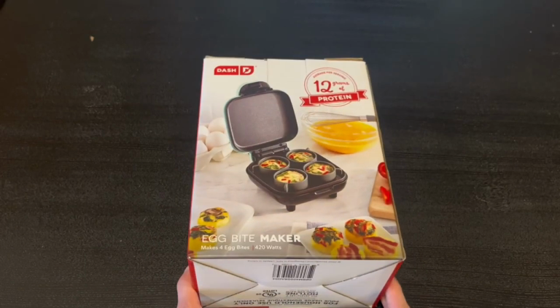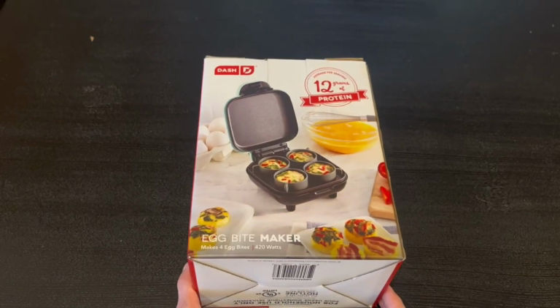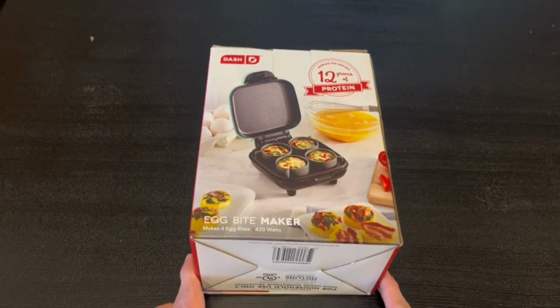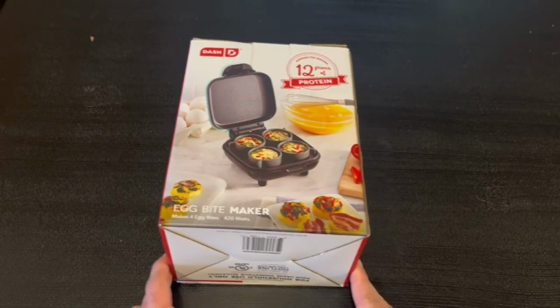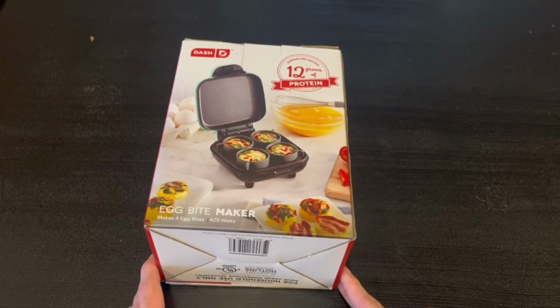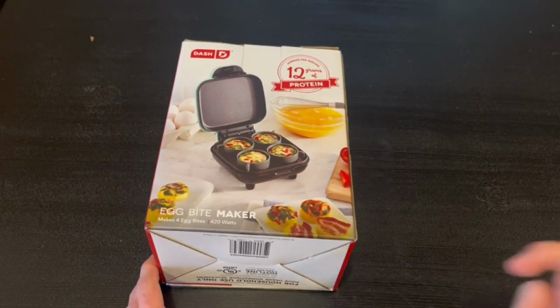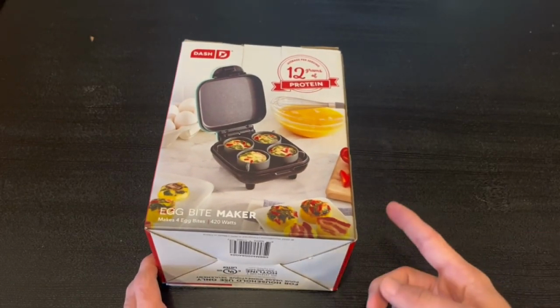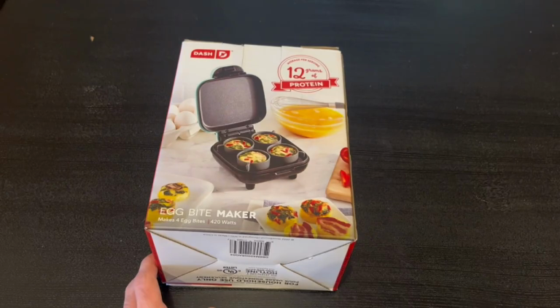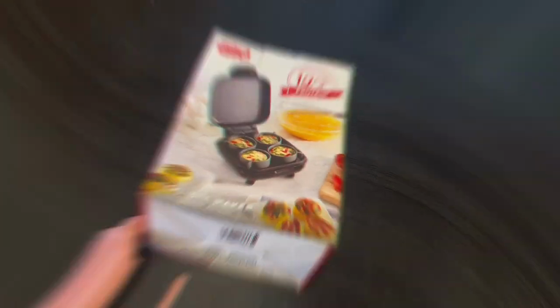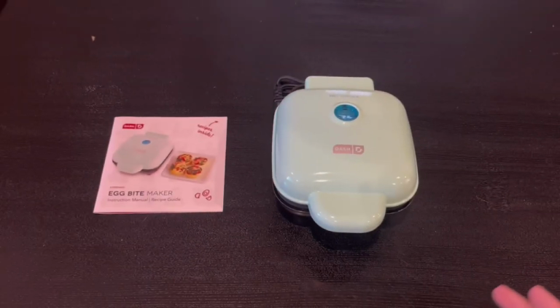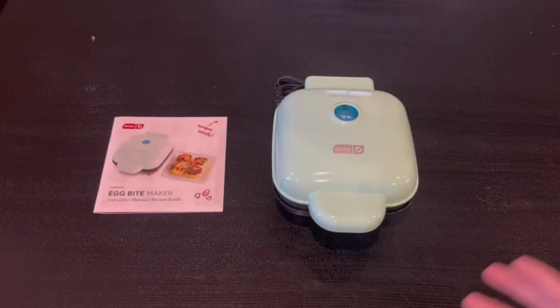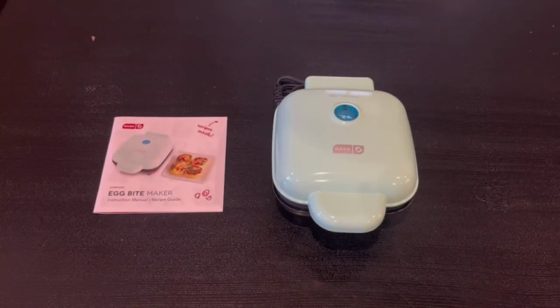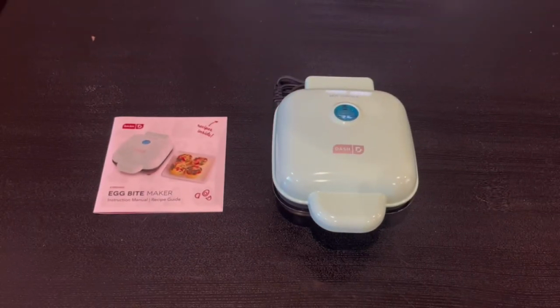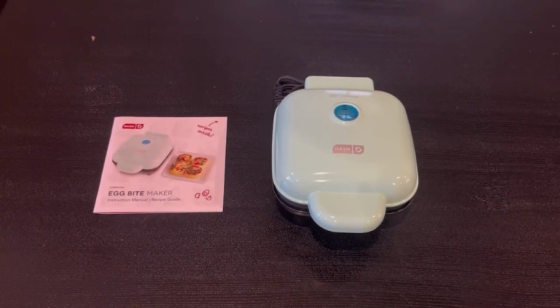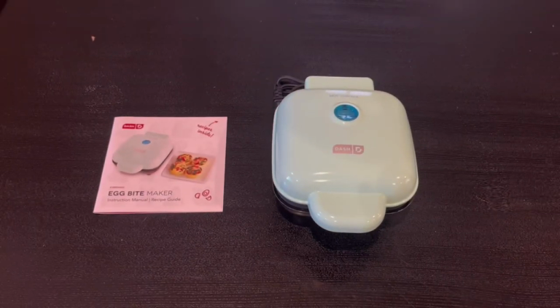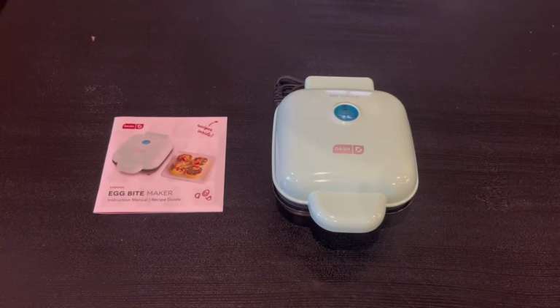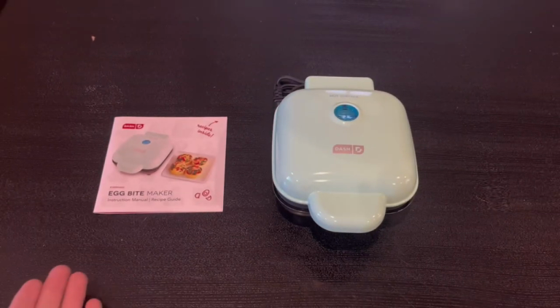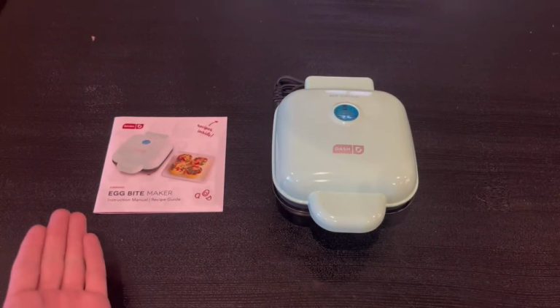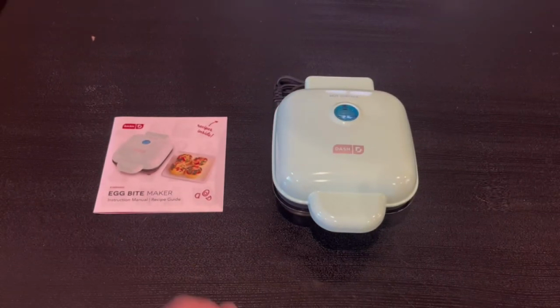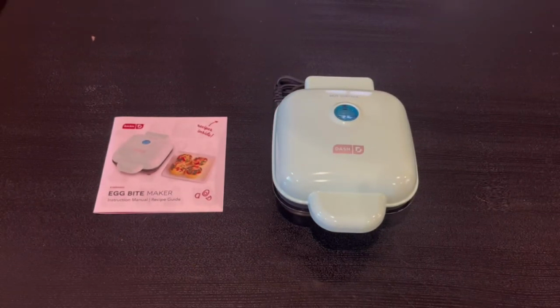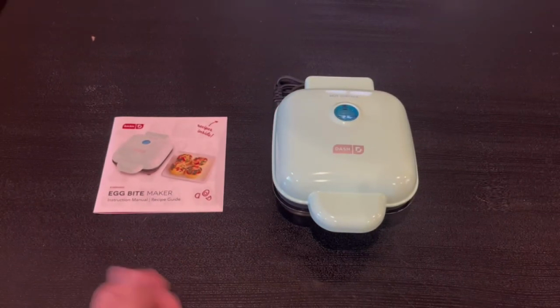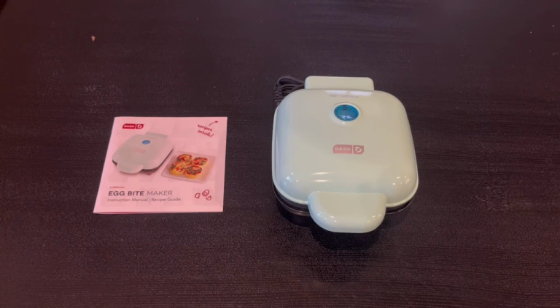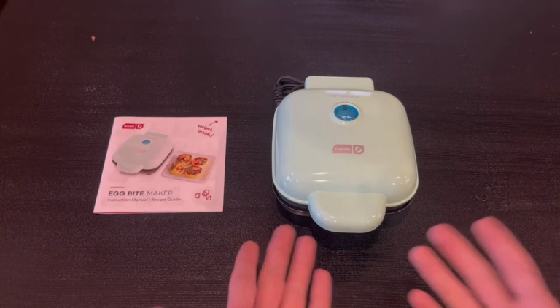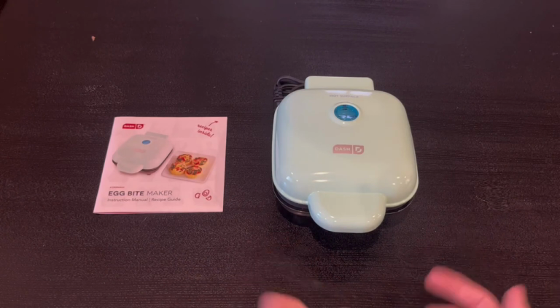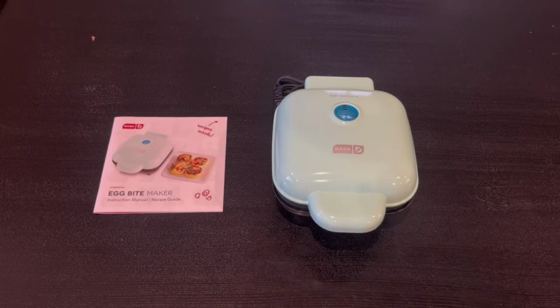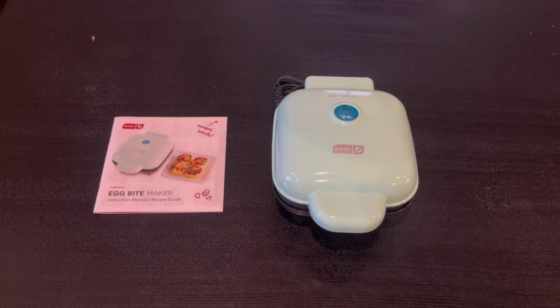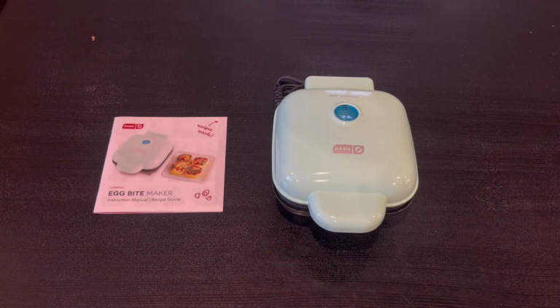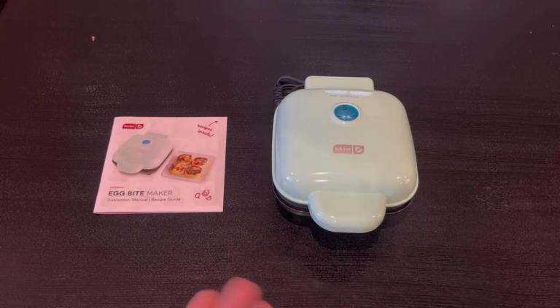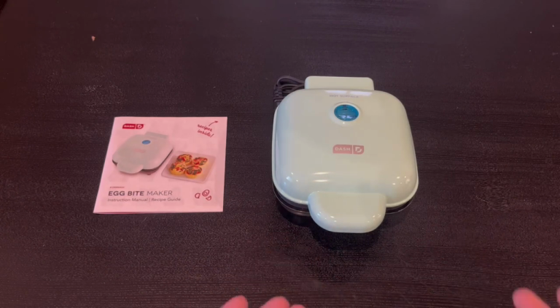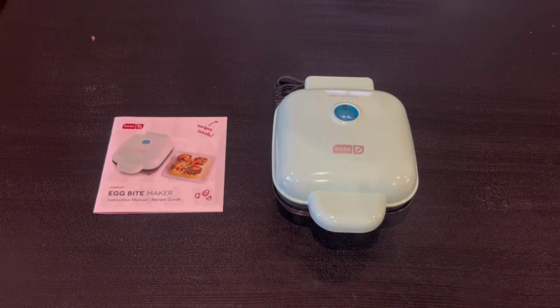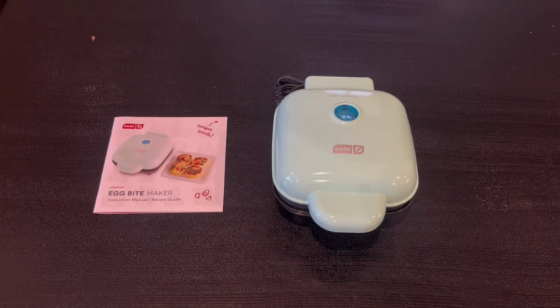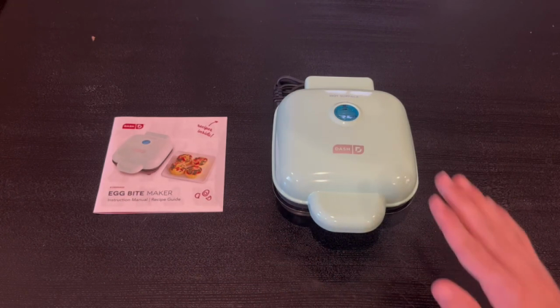Now I'm going to open it up and show you guys what's inside. Everything that comes in the box: we have the instruction manual and recipe guide, and right here we have the egg bite maker itself. I'm a very big fan of the design.